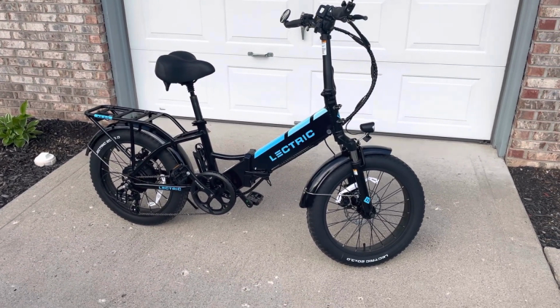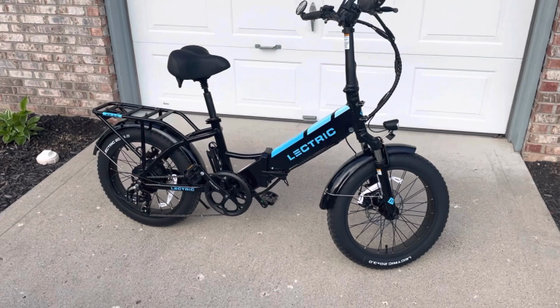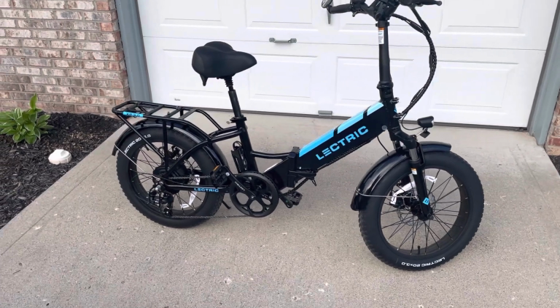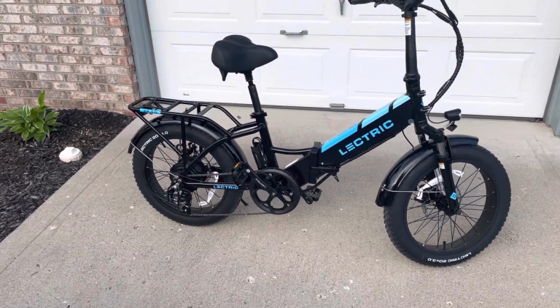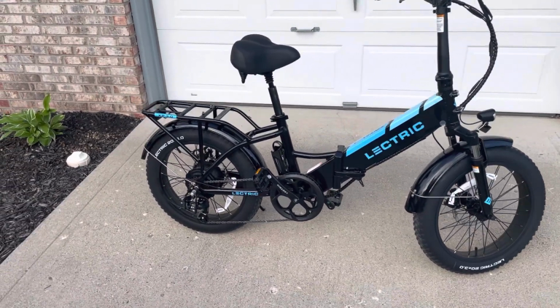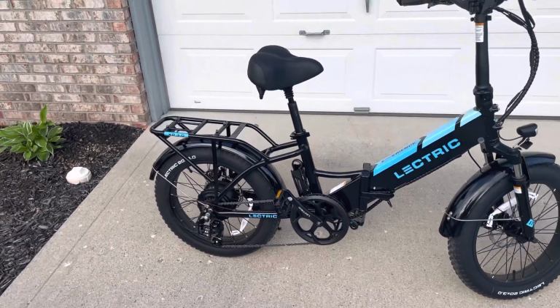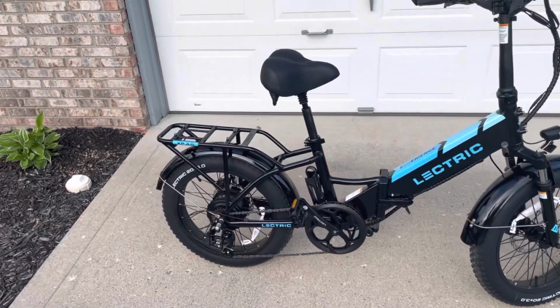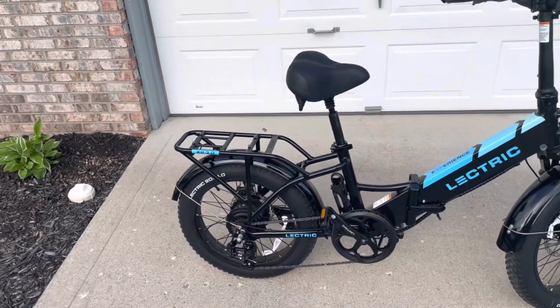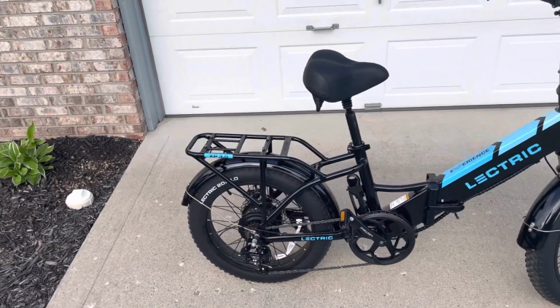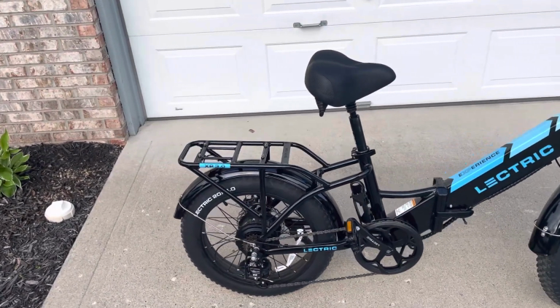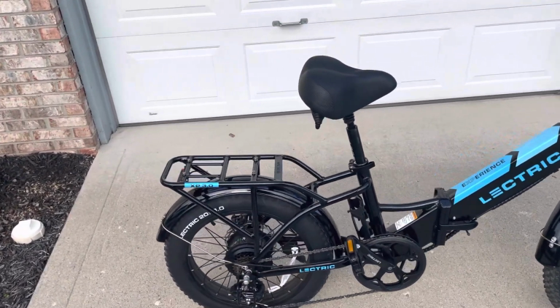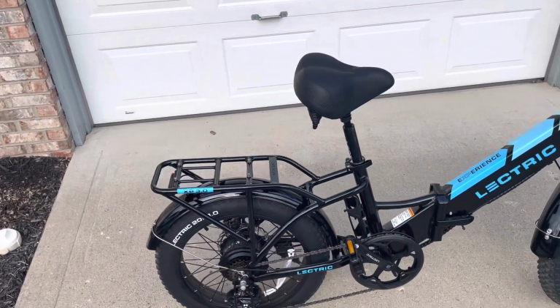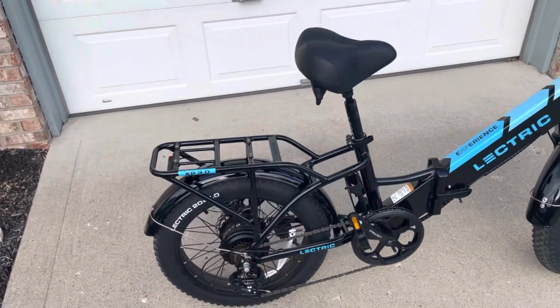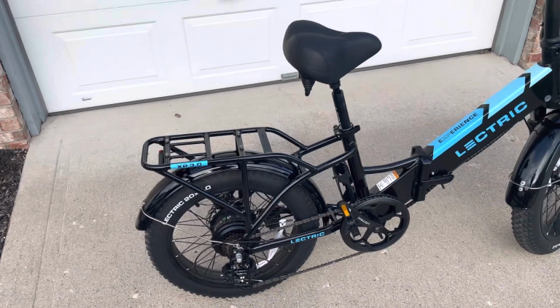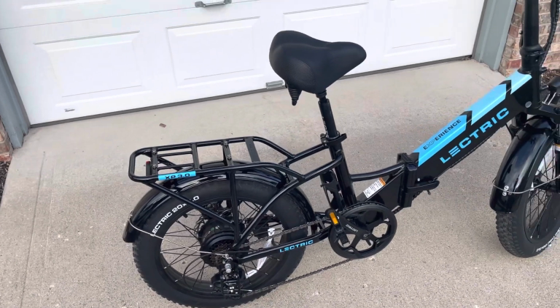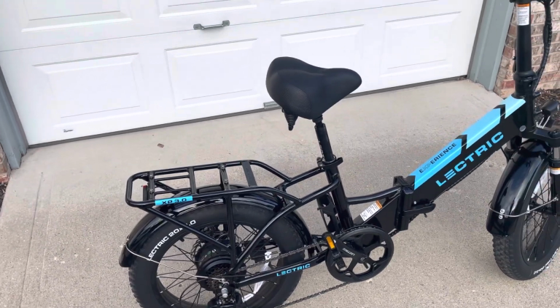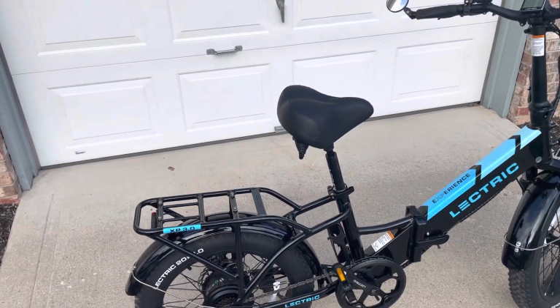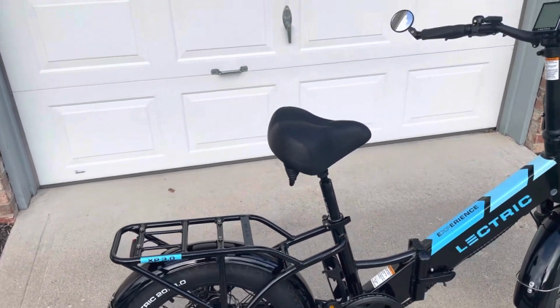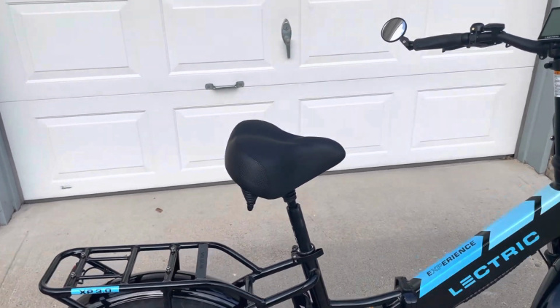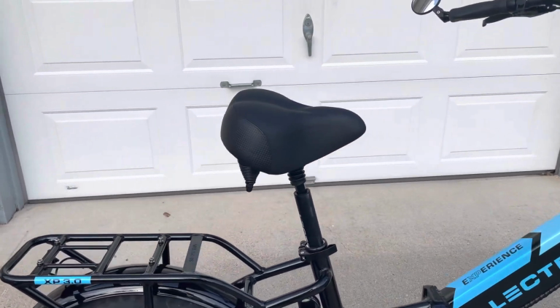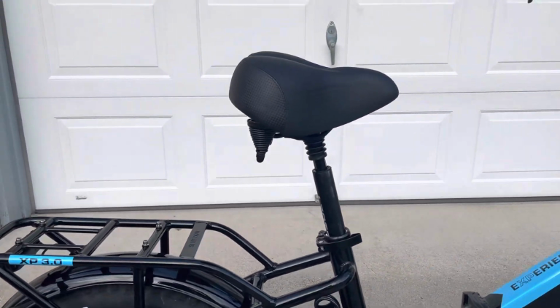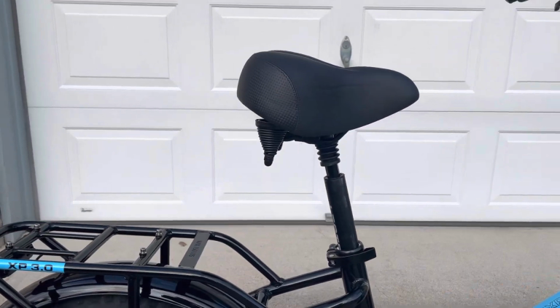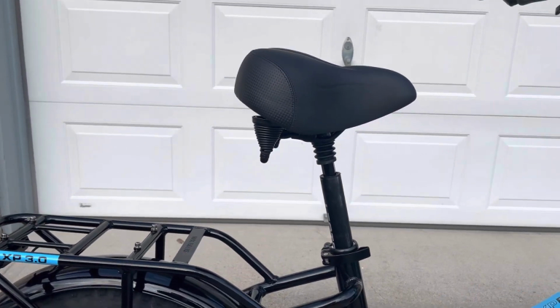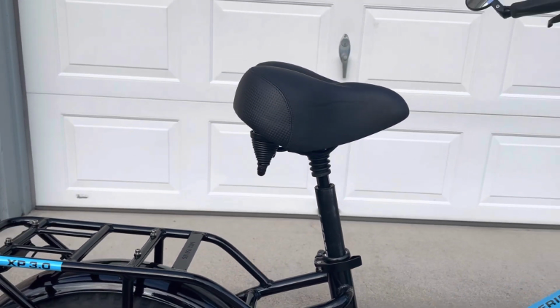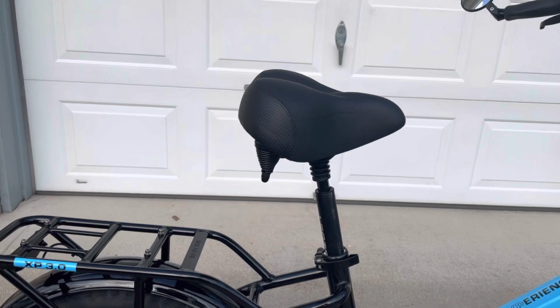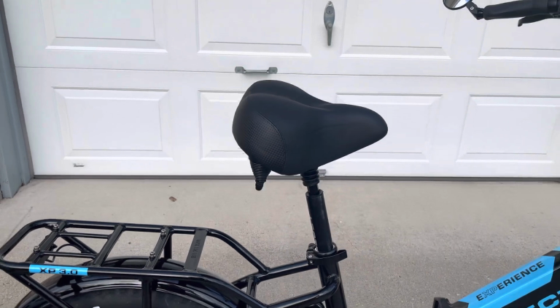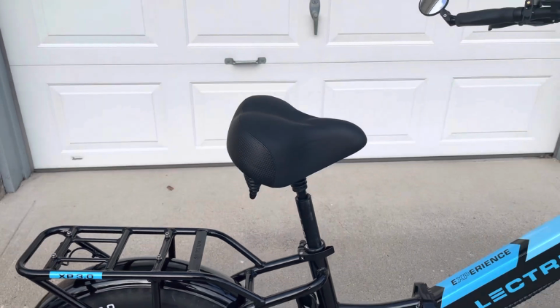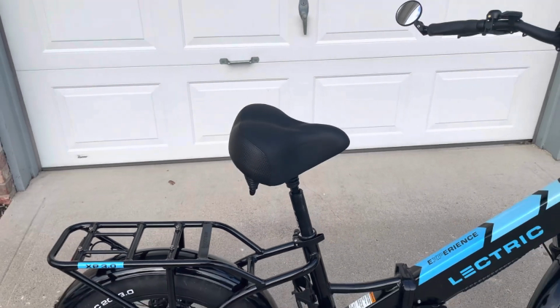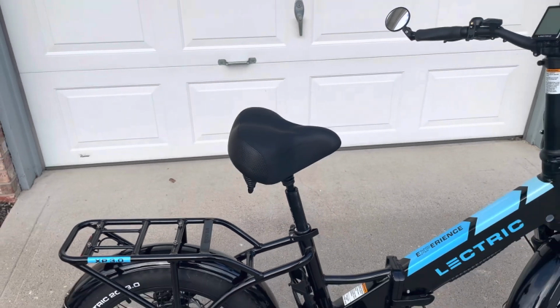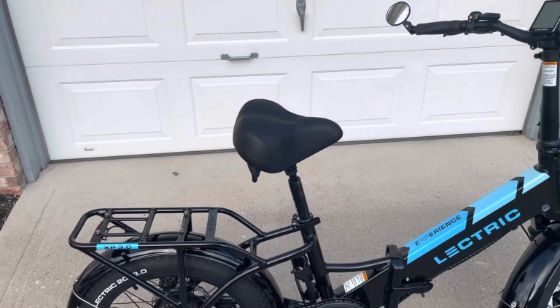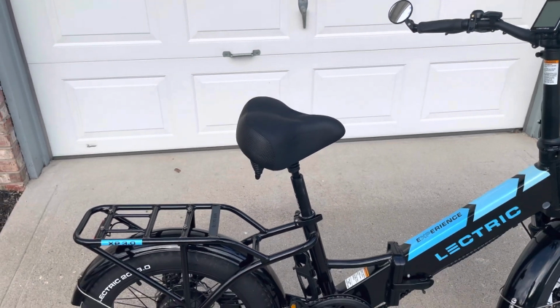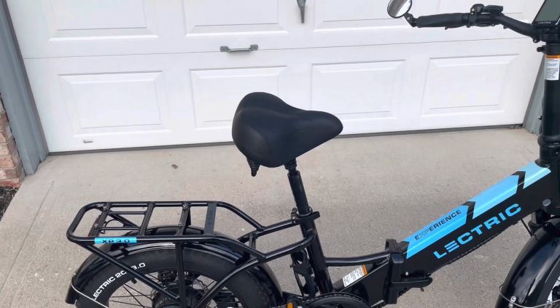It's got fenders on it and a built-in rack — it's built into the frame. It's got an upgraded seat post and an upgraded seat; we ordered it that way for a more comfortable ride.